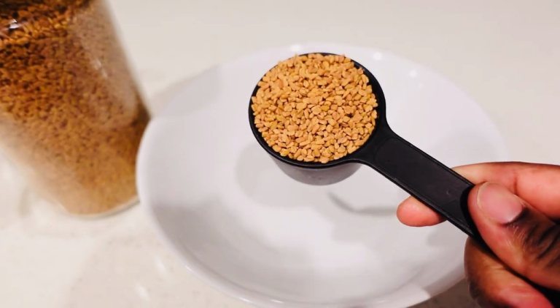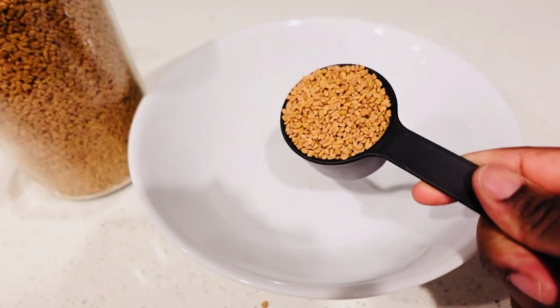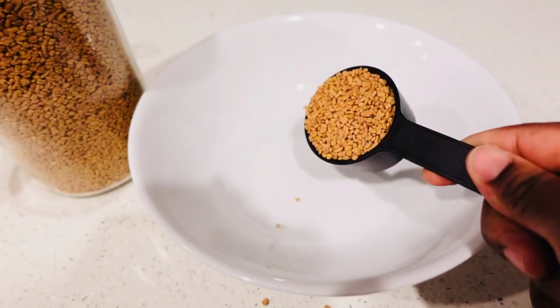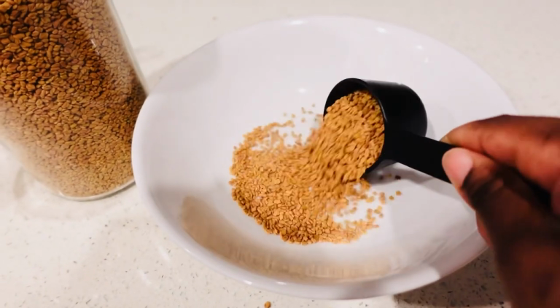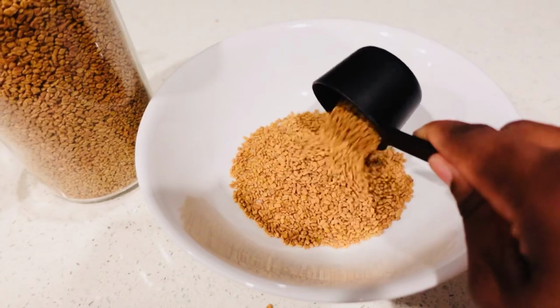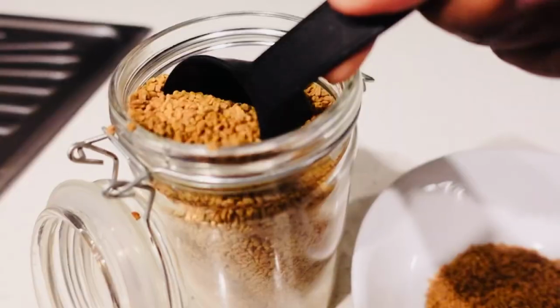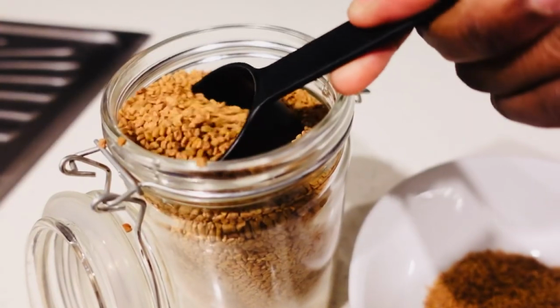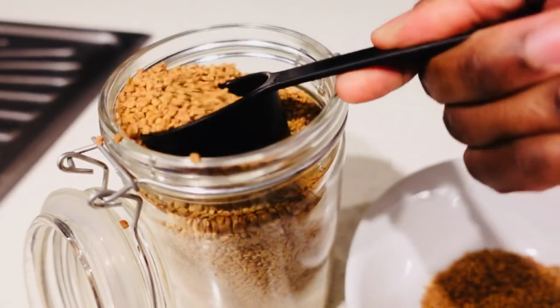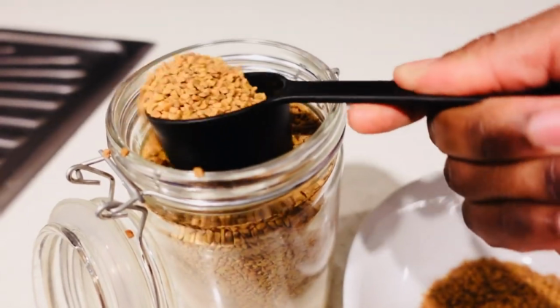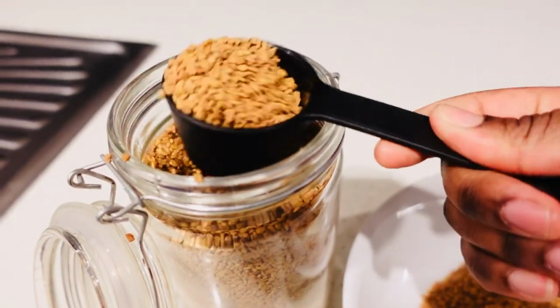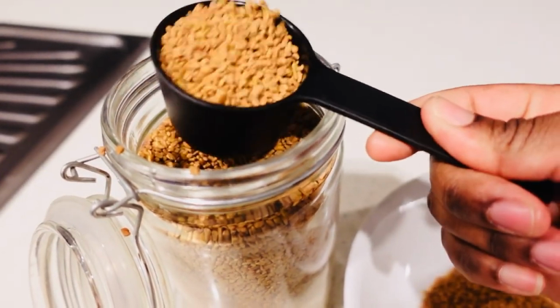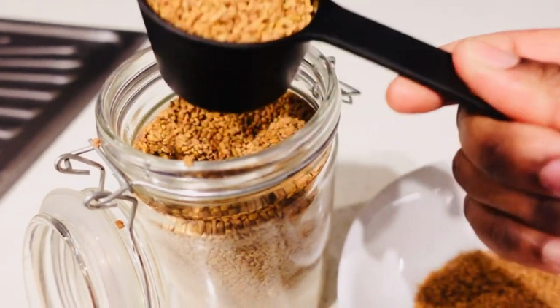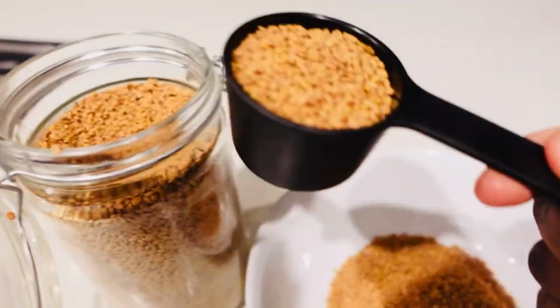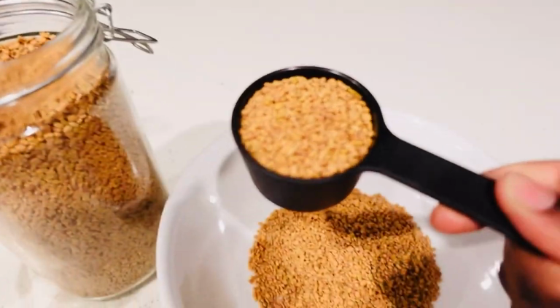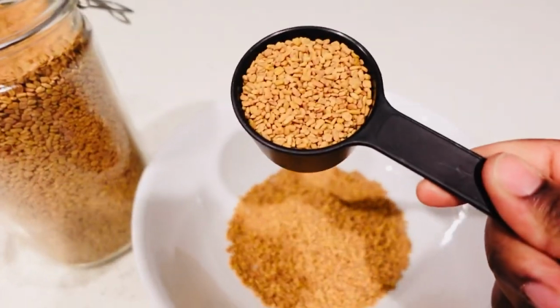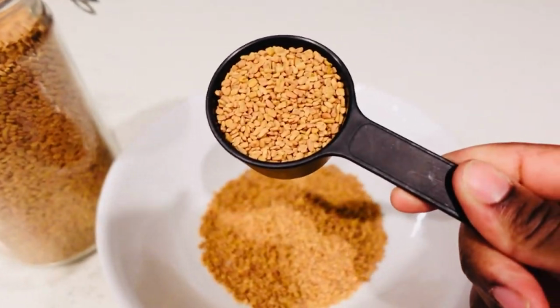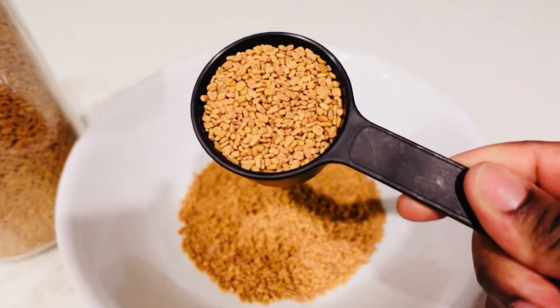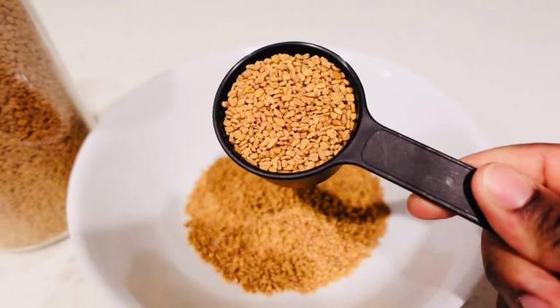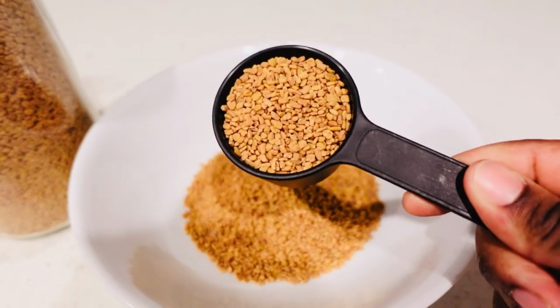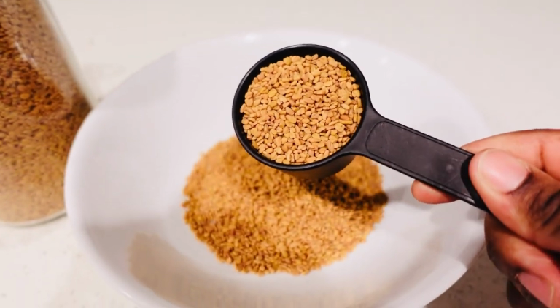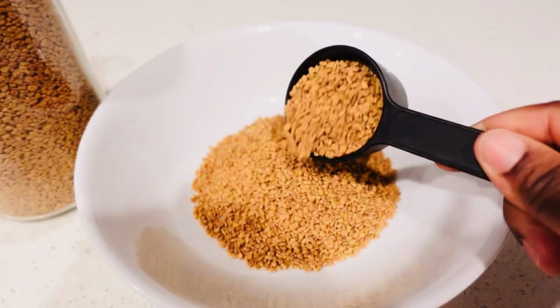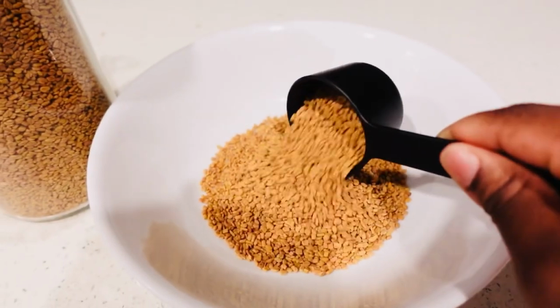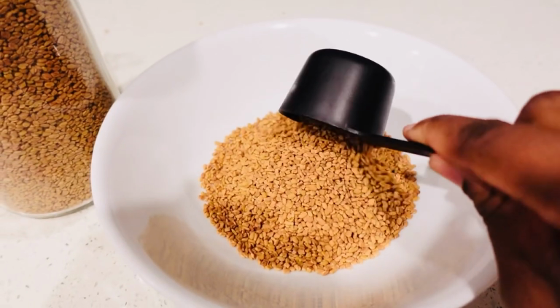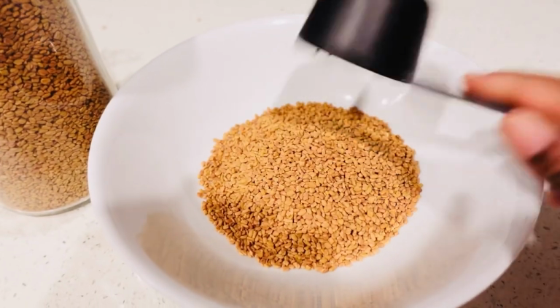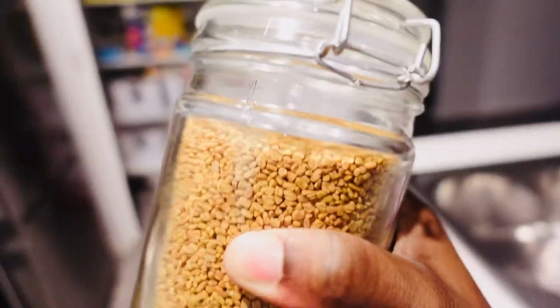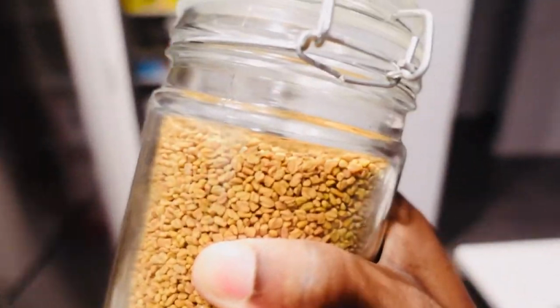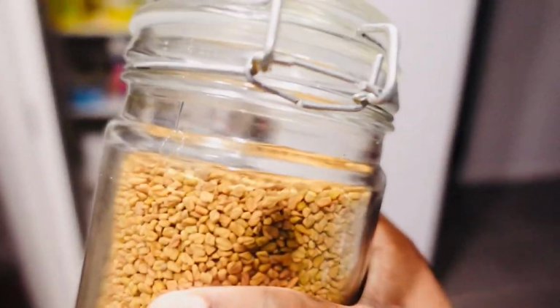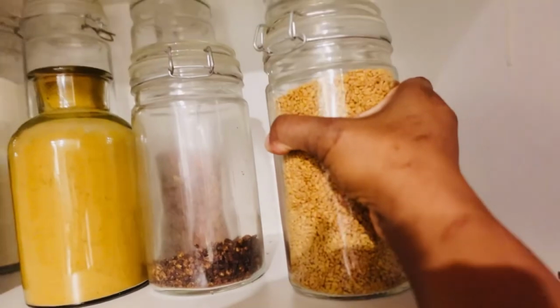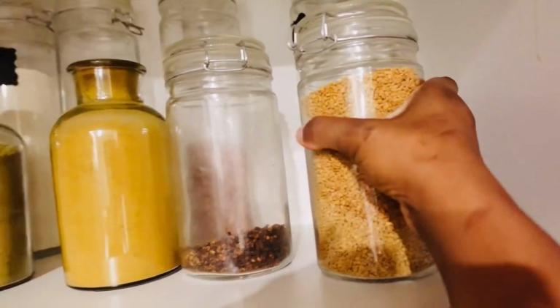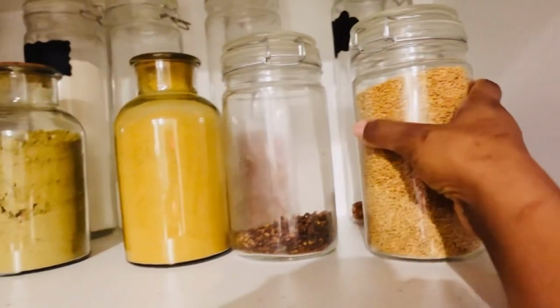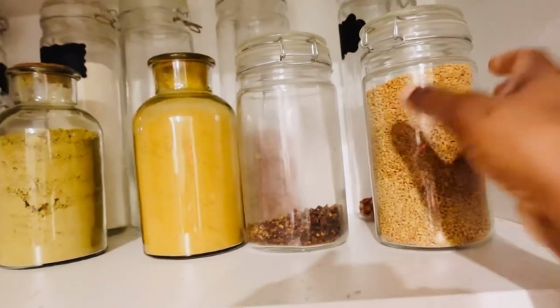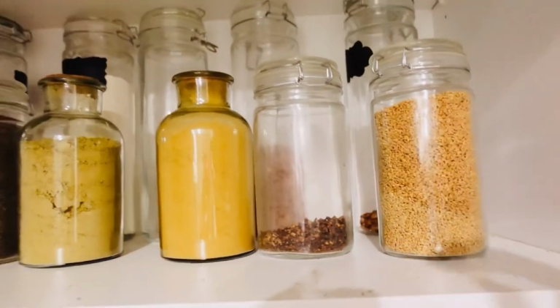Fenugreek seeds have iron, they have protein, they have nicotinic acid. Now if you are actually lacking iron in your body your hair will fall out — like falling out. So we're going to use those fenugreek seeds.